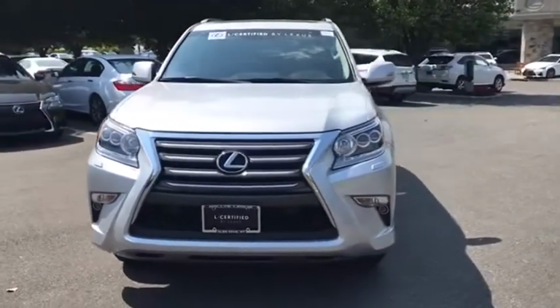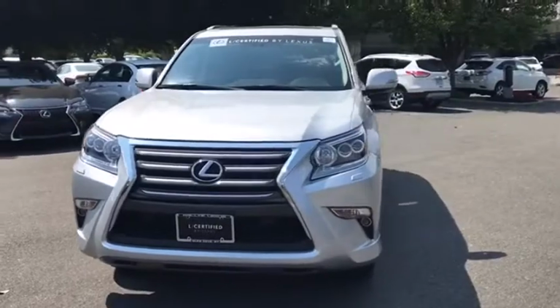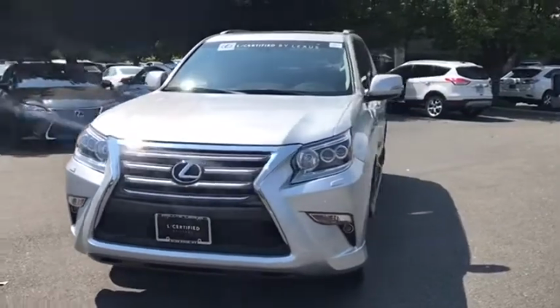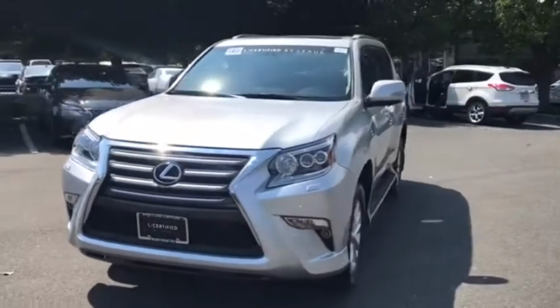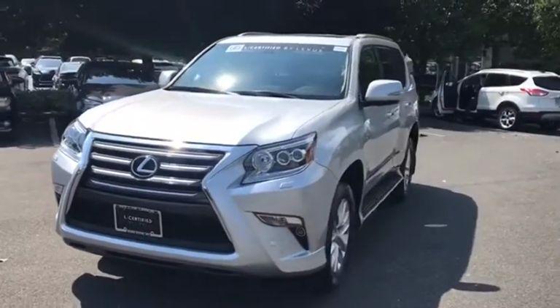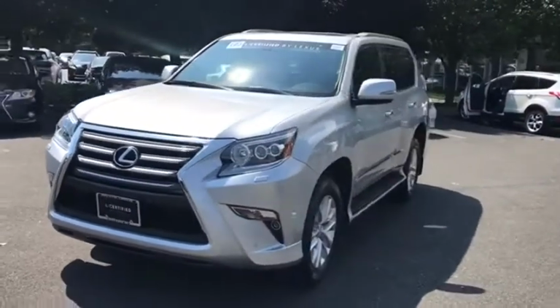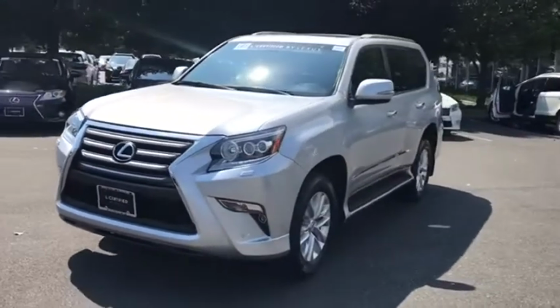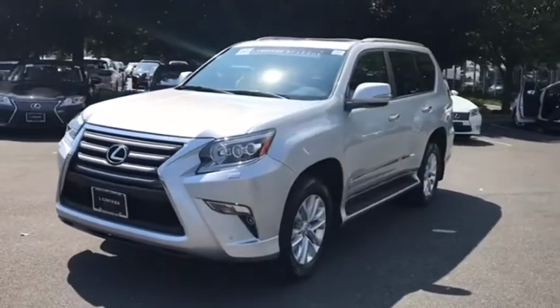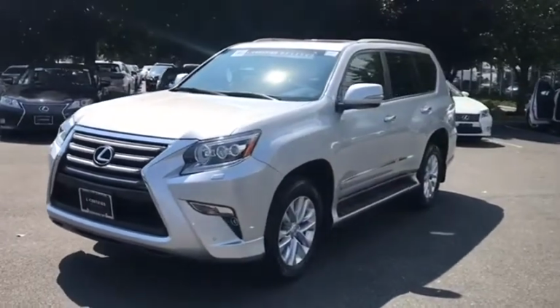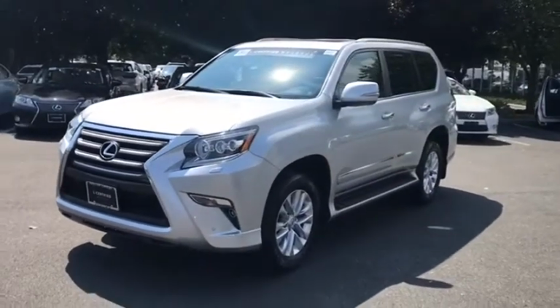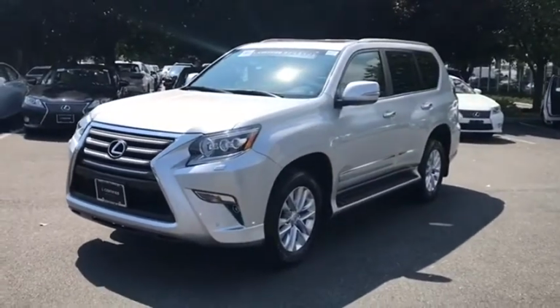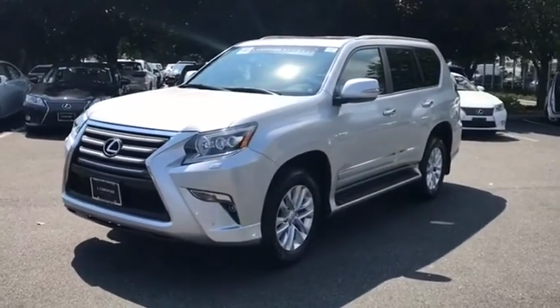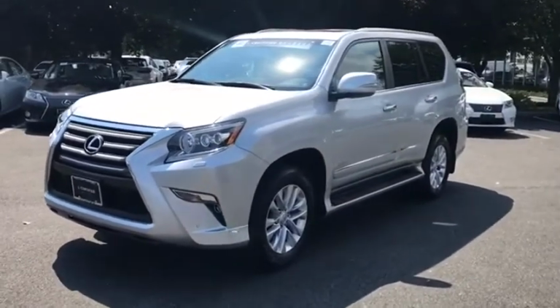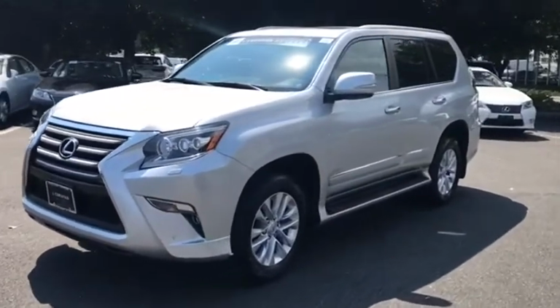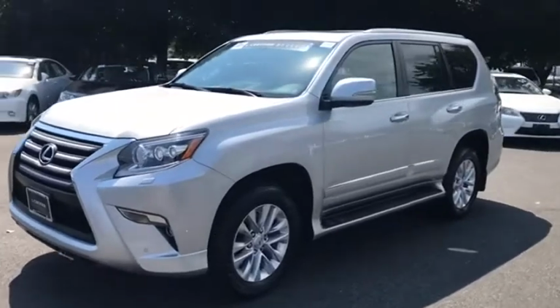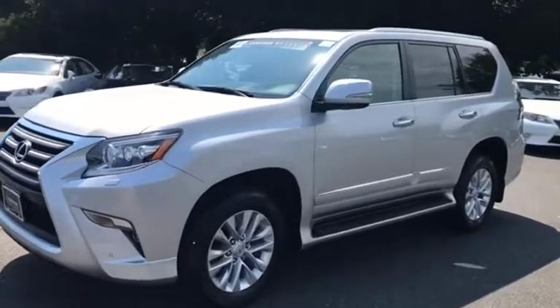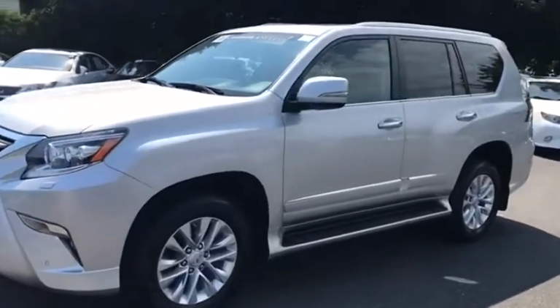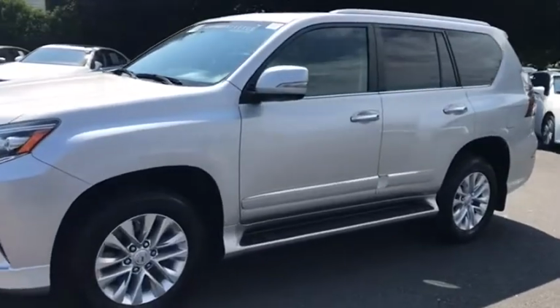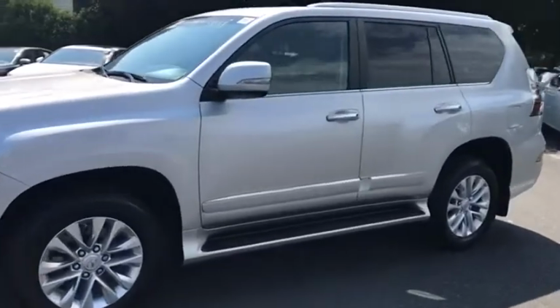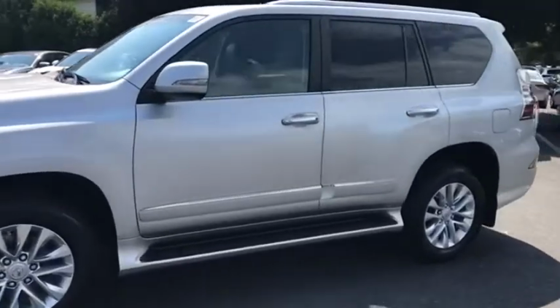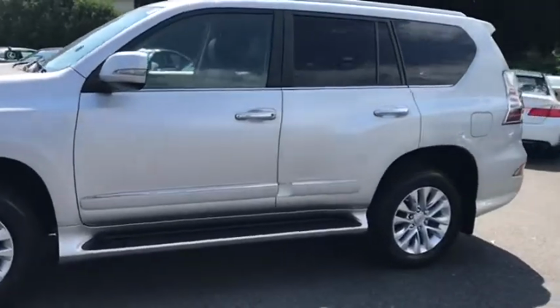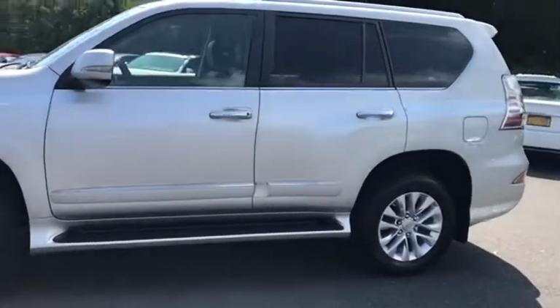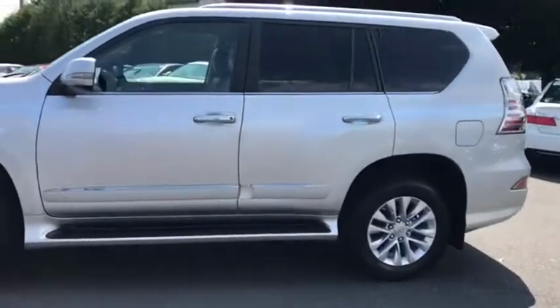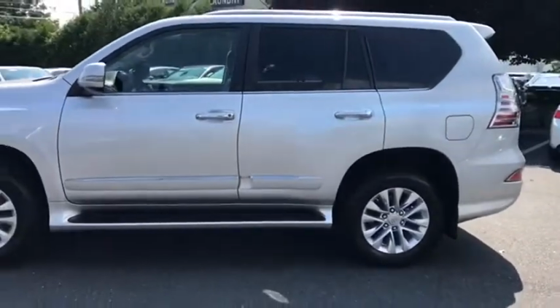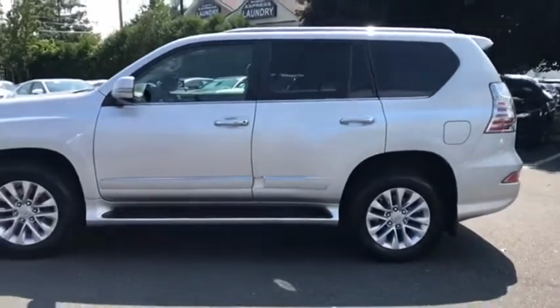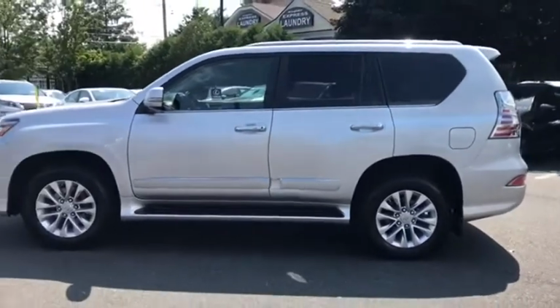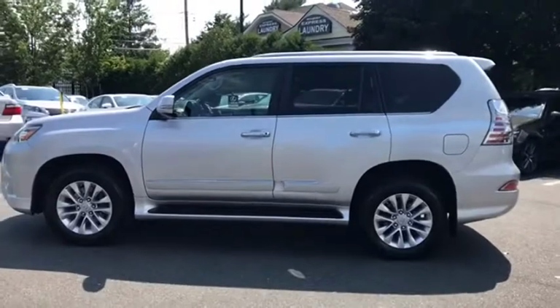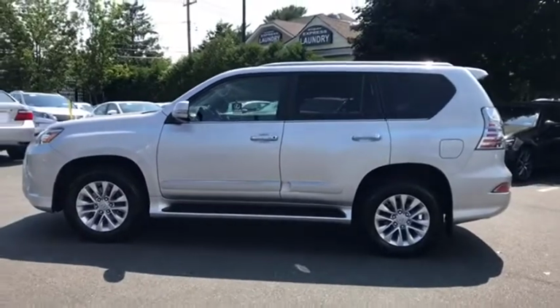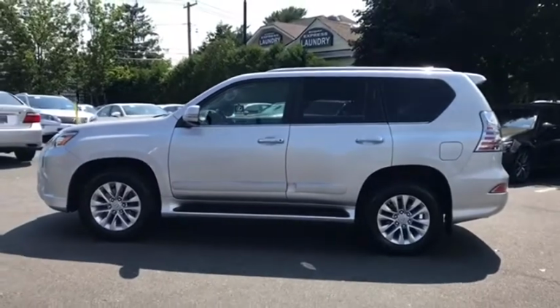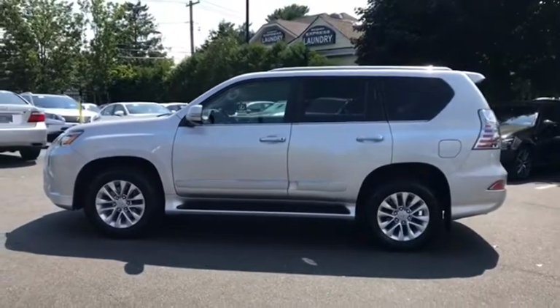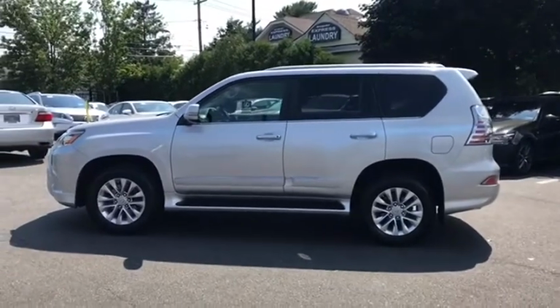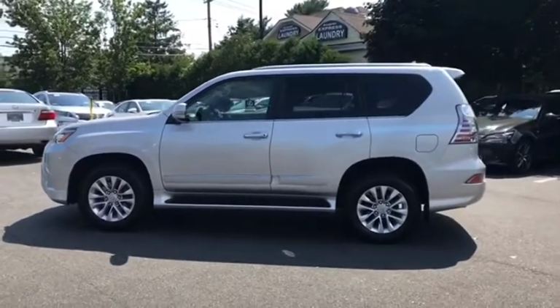Visionary in every sense of the word, the GX460 boasts one of the tightest turning circles in its class, a suspension system that helps enhance your capability, and the best-in-class V8 fuel economy.